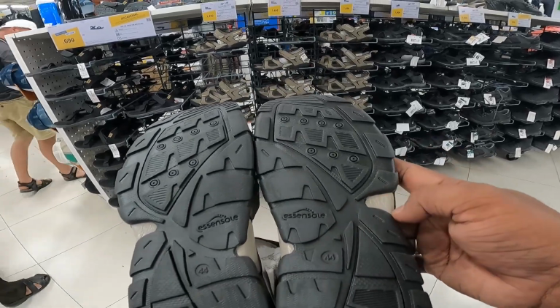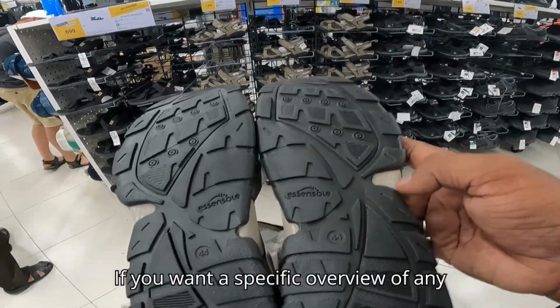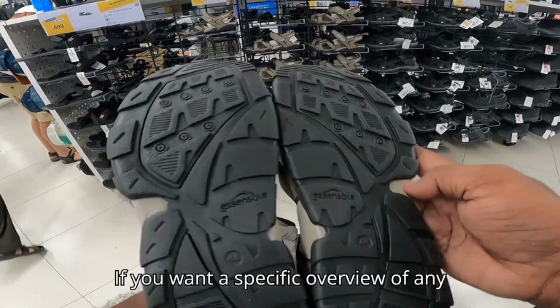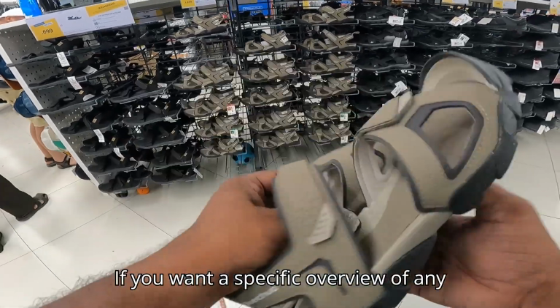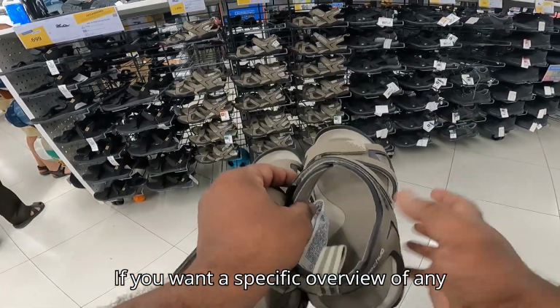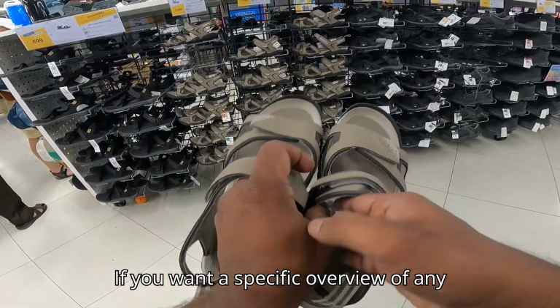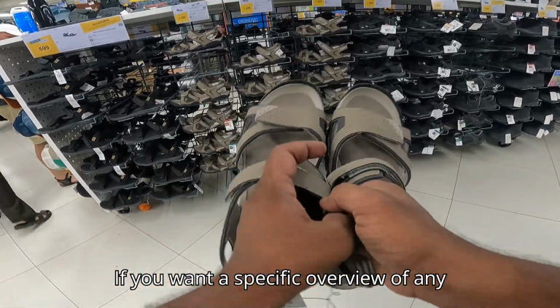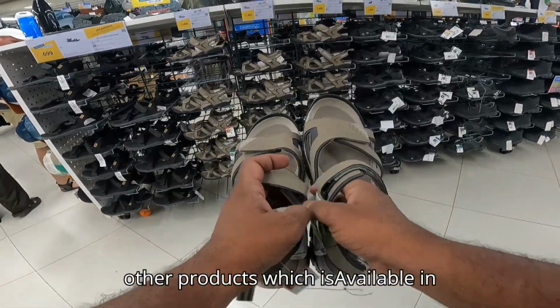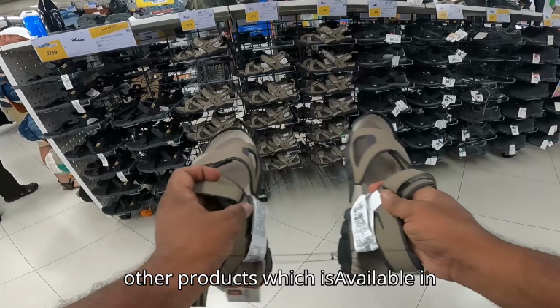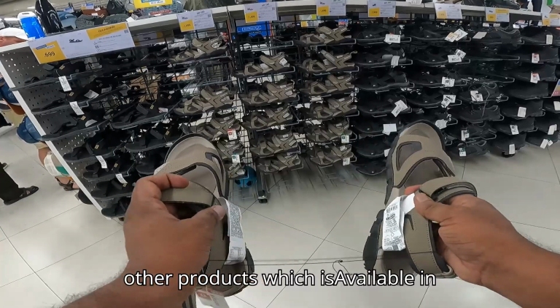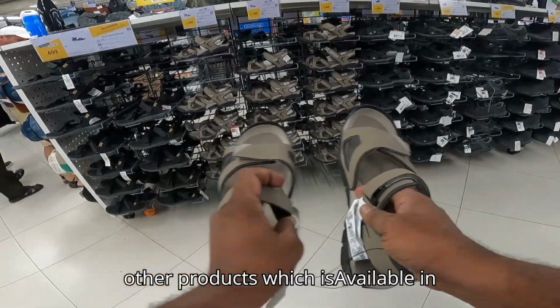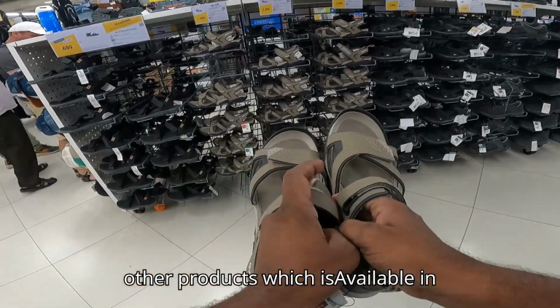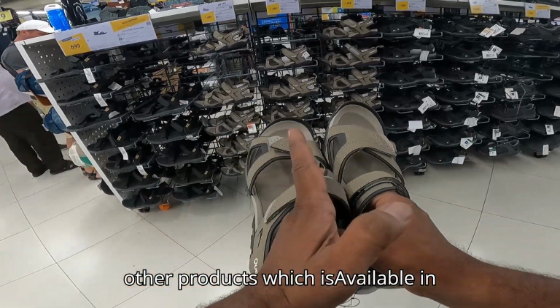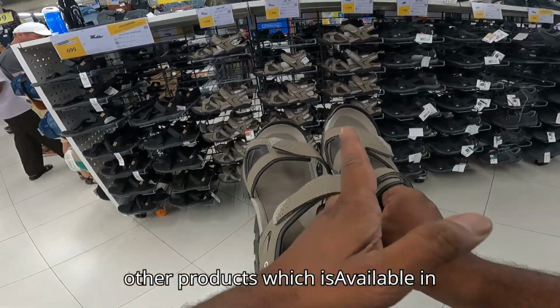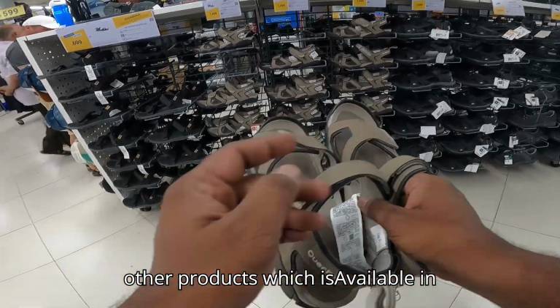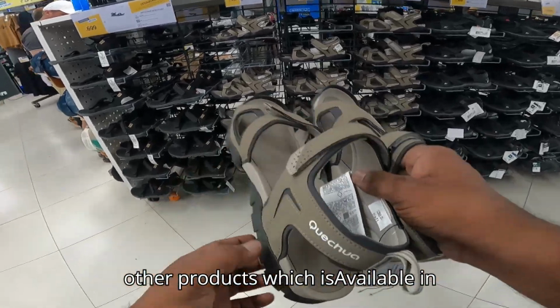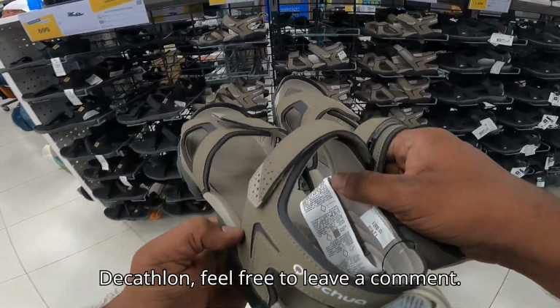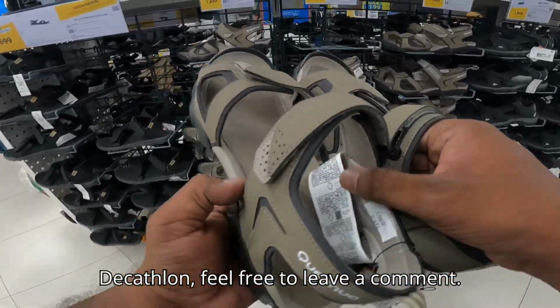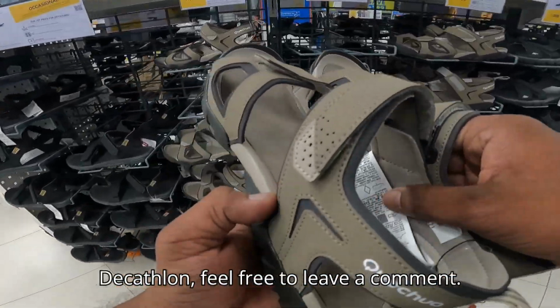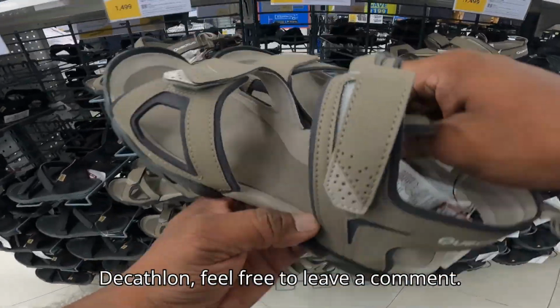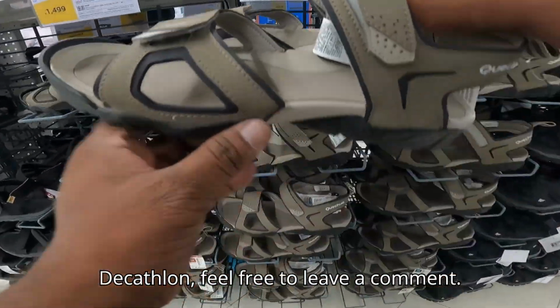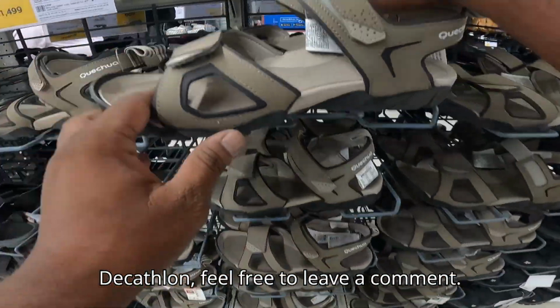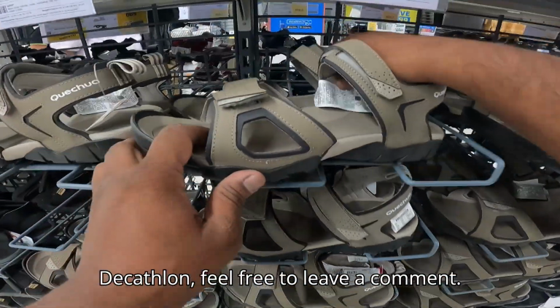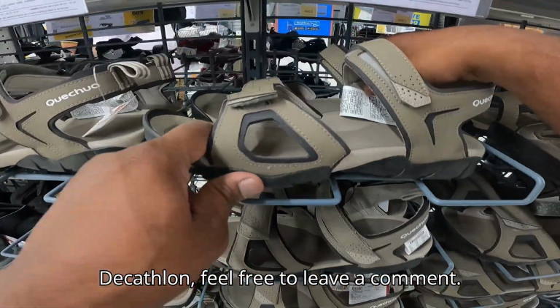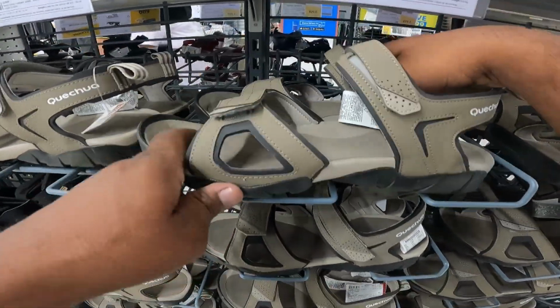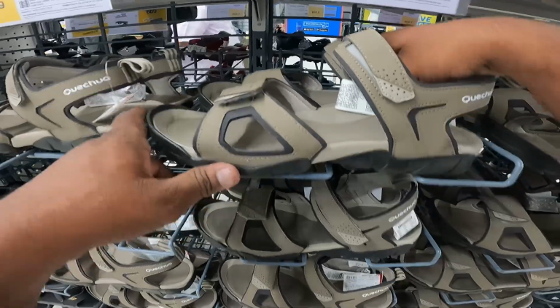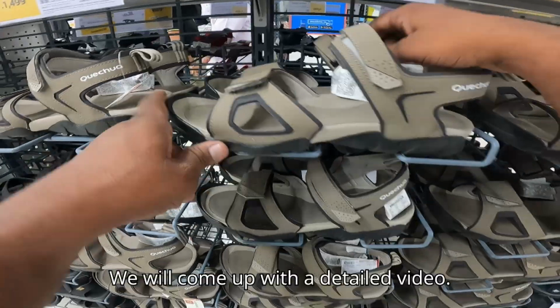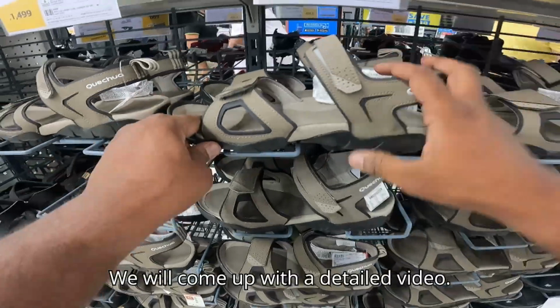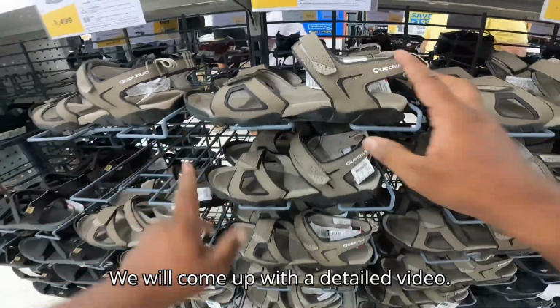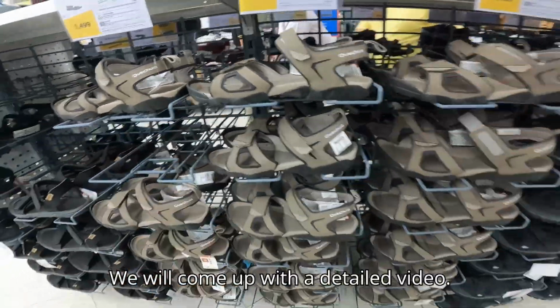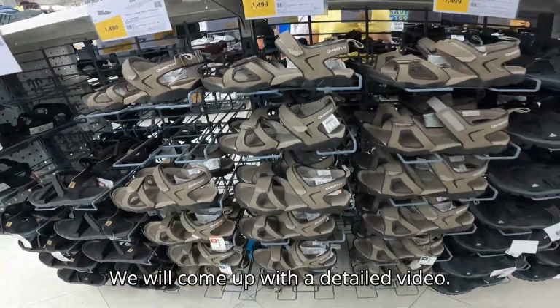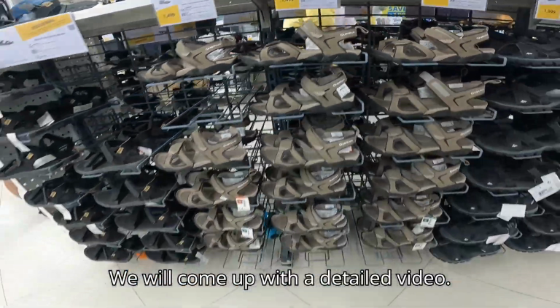If you want a specific overview of any other products available in Decathlon, feel free to leave a comment and we will come up with a detailed video.